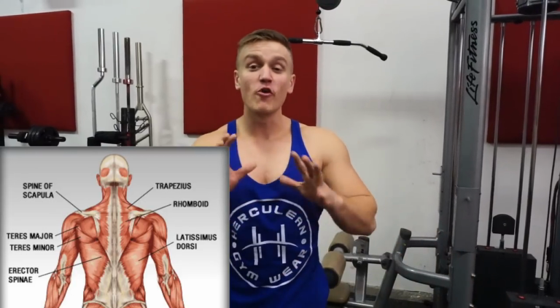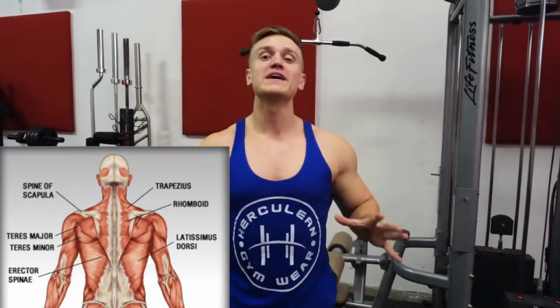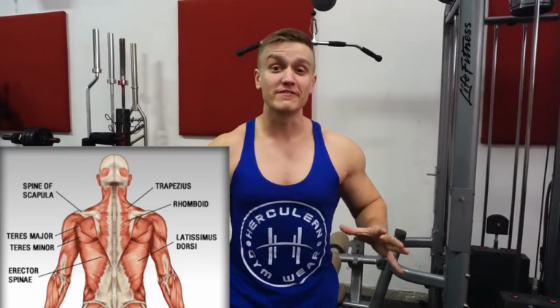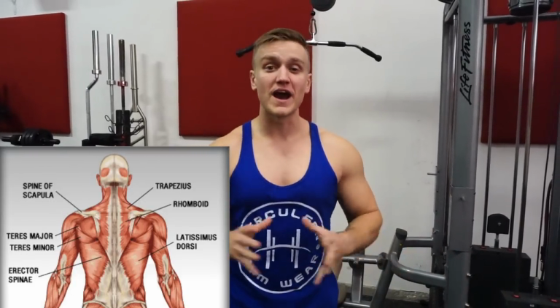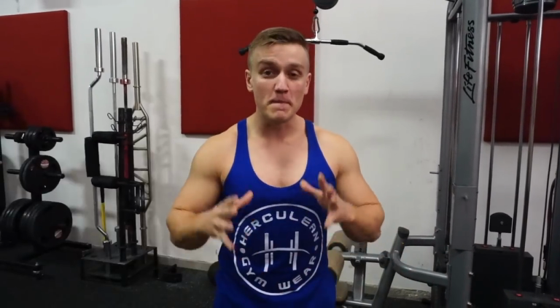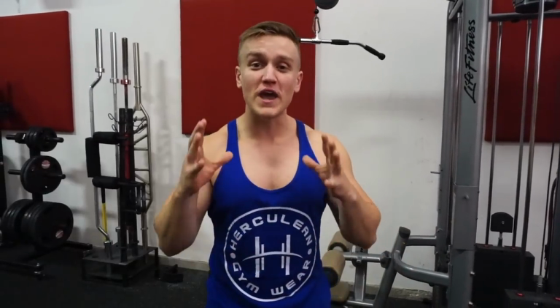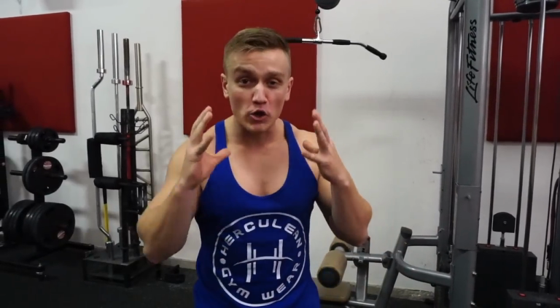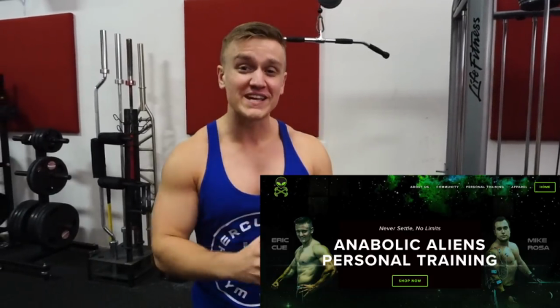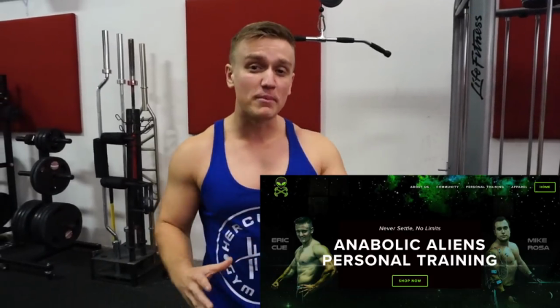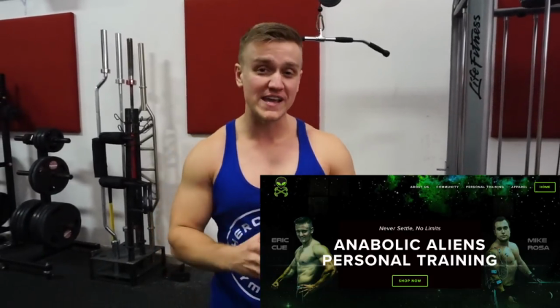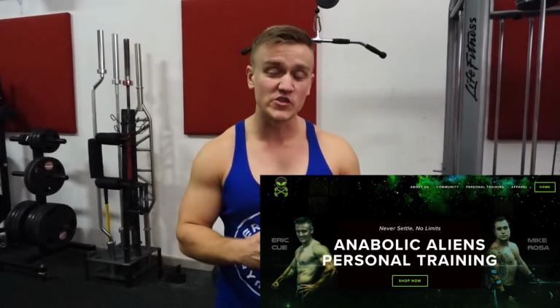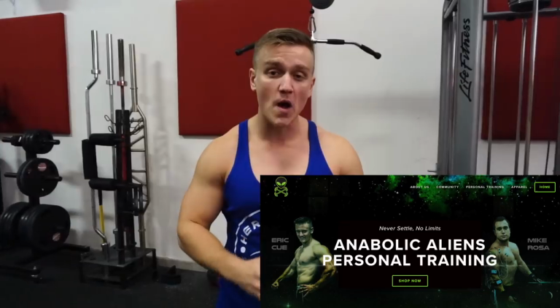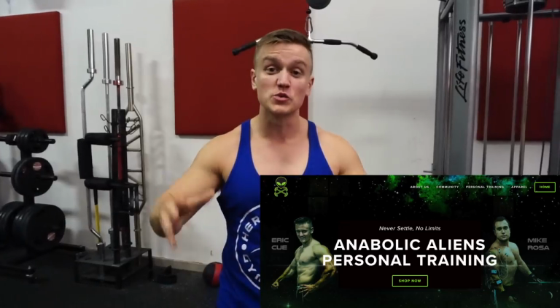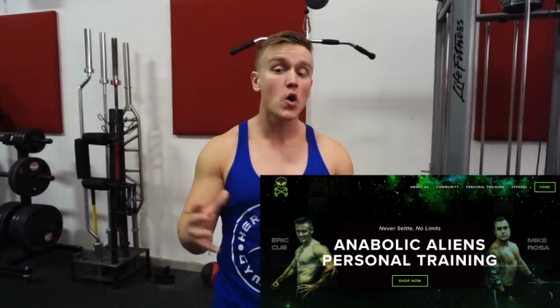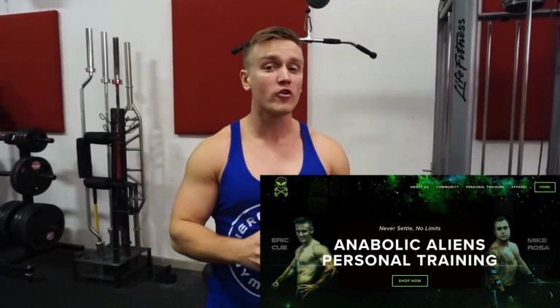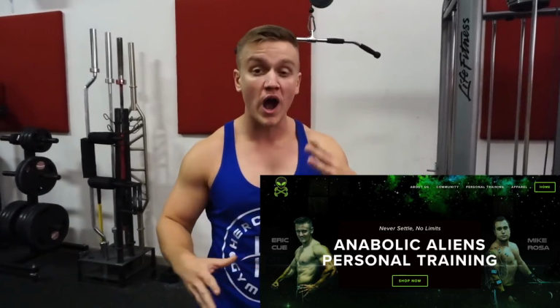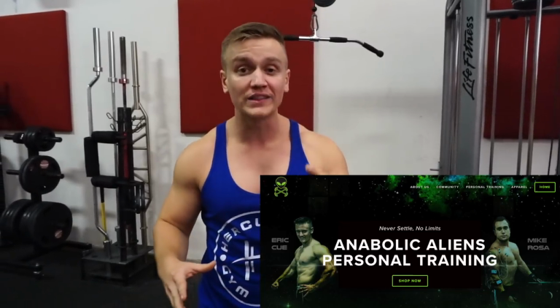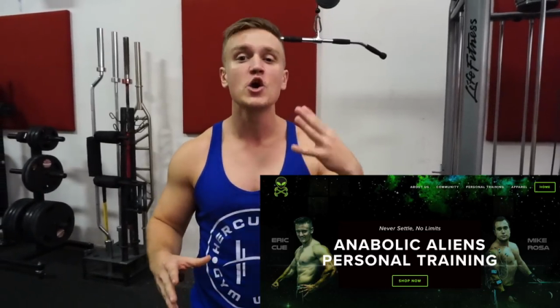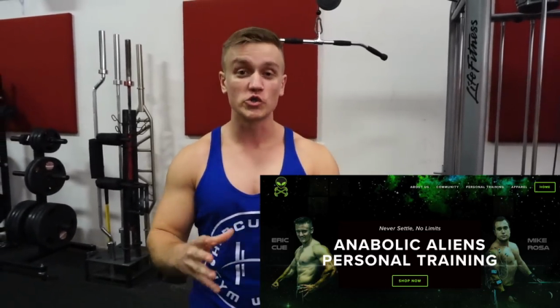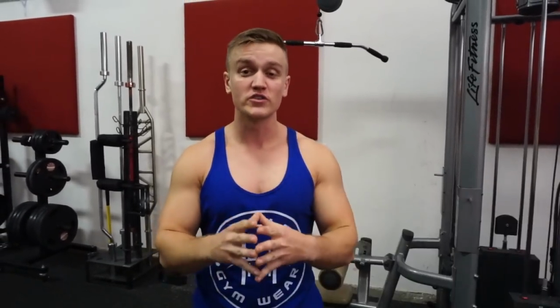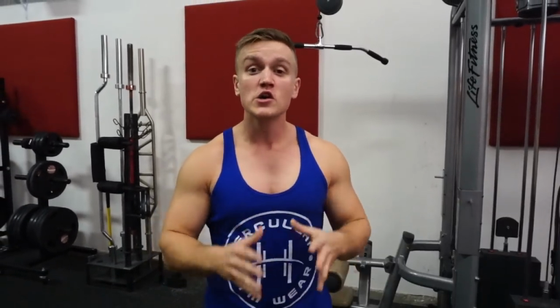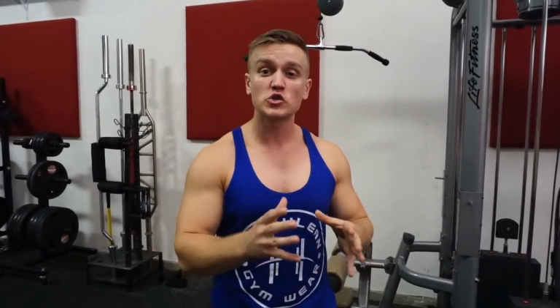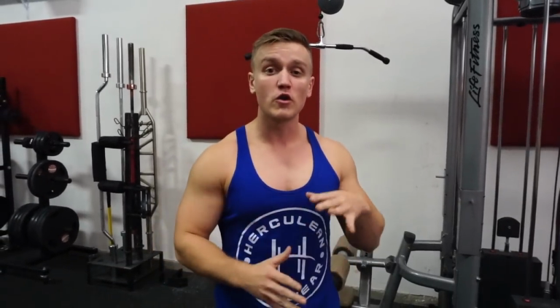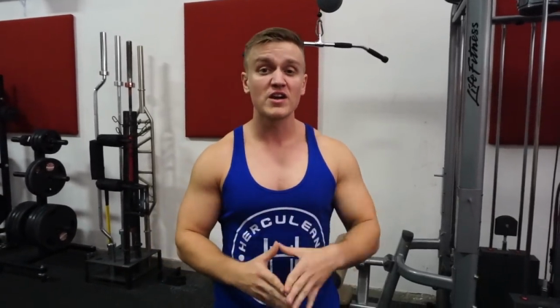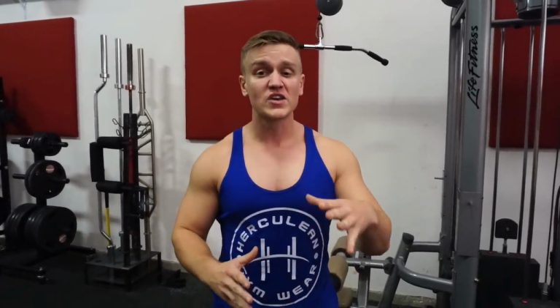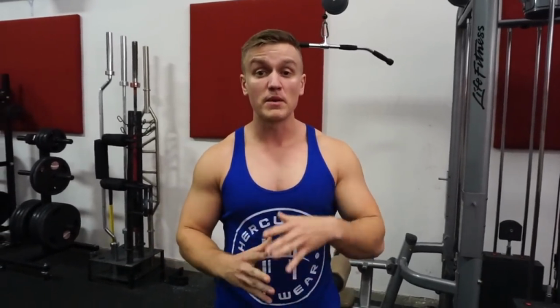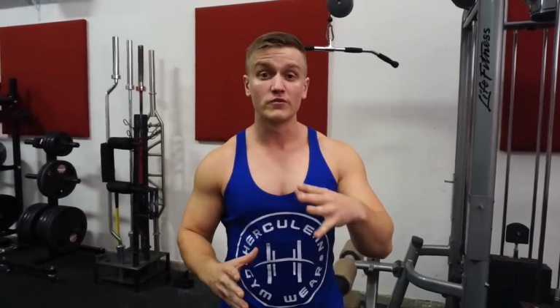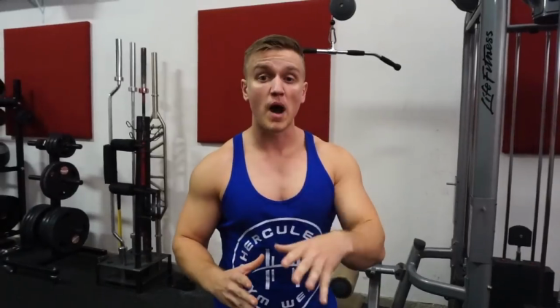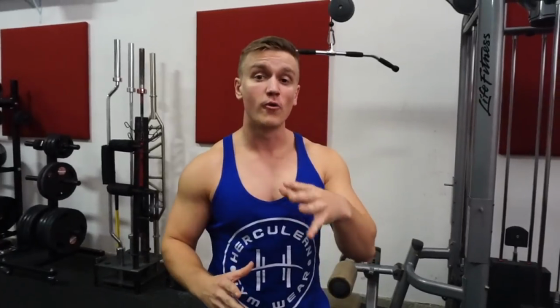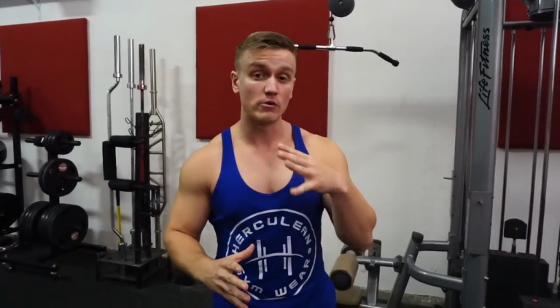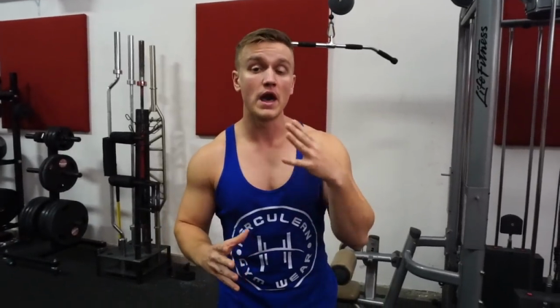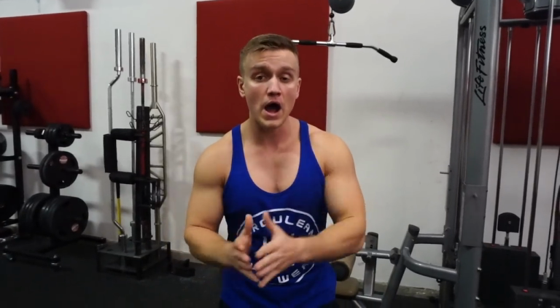Before we get into the video guys, make sure you head on over to anabolicaliens.com because we do offer our online coaching services. So make sure you get over there, sign up and reserve your spot before they run out.